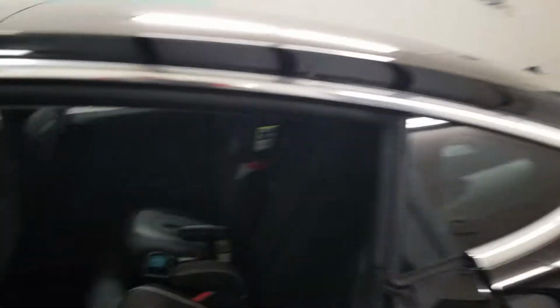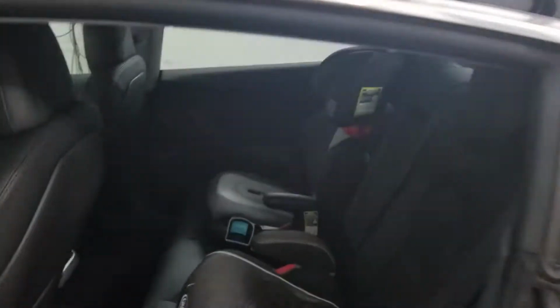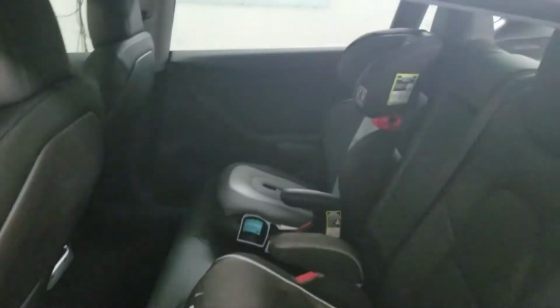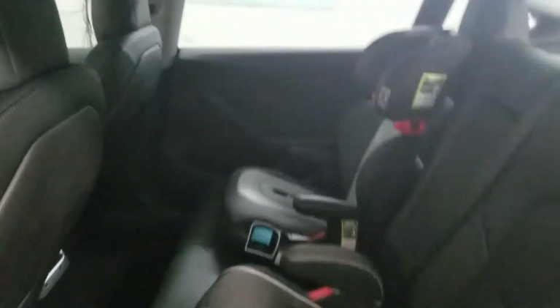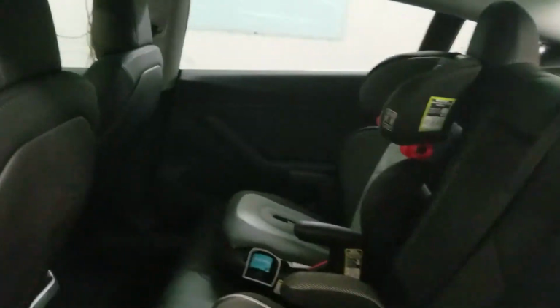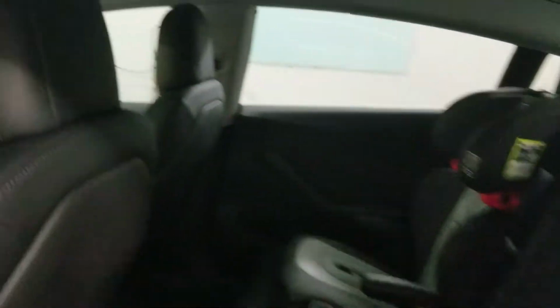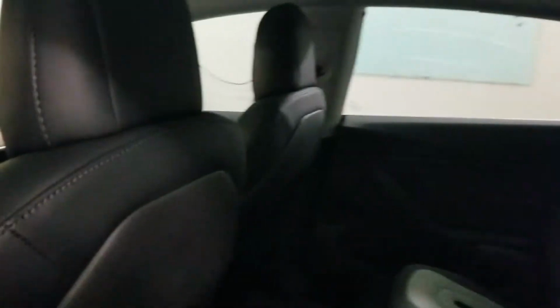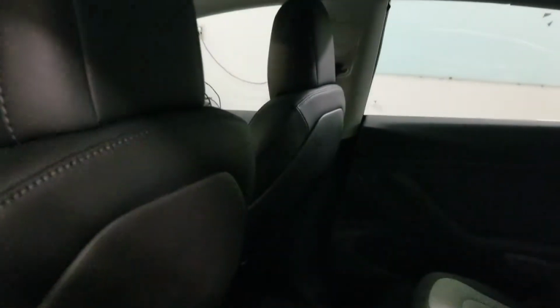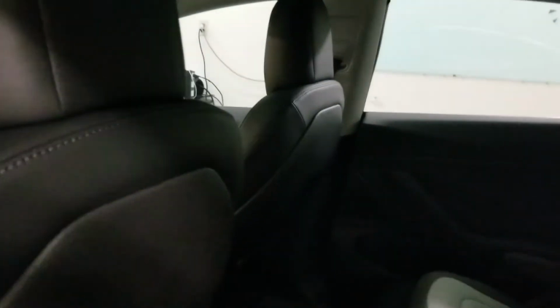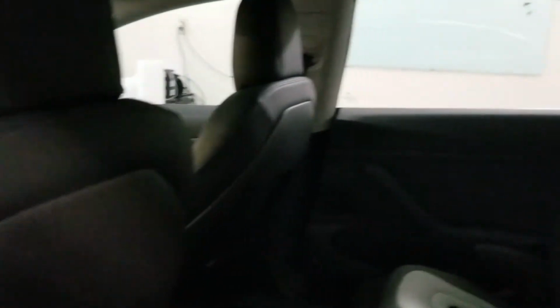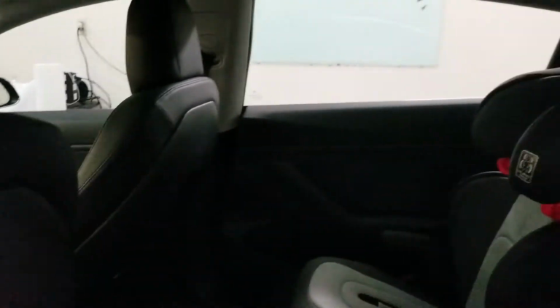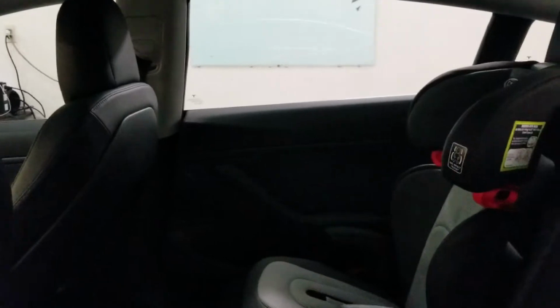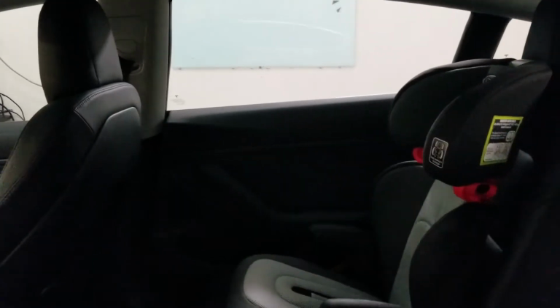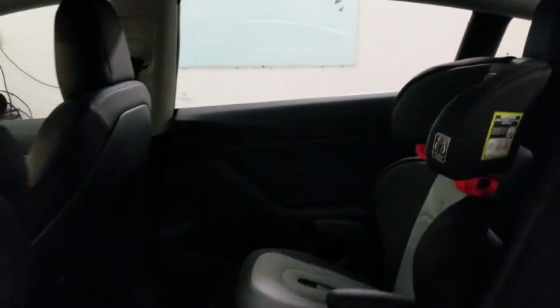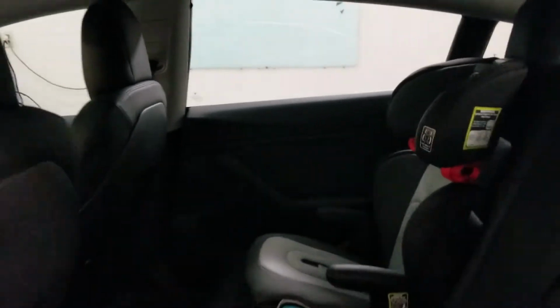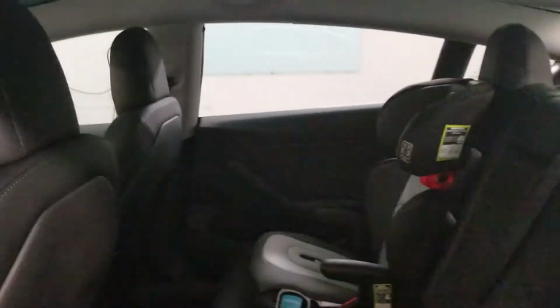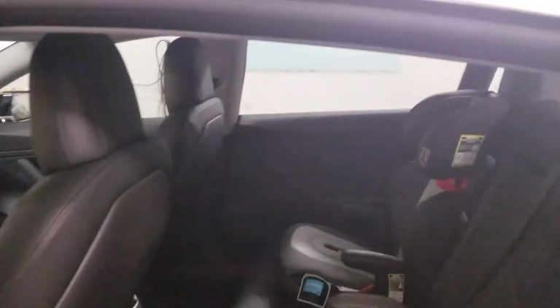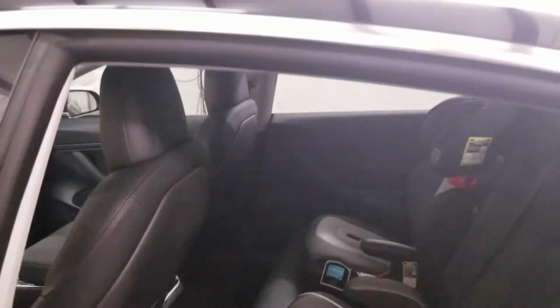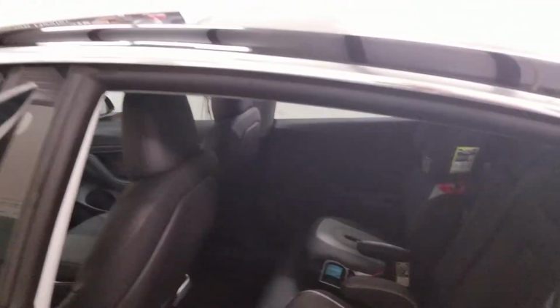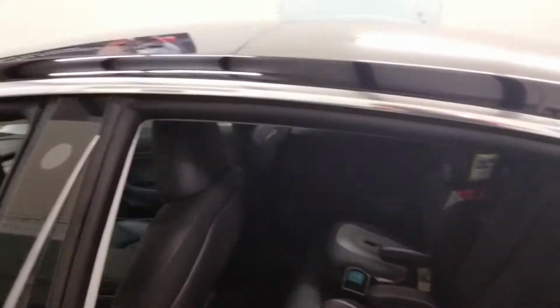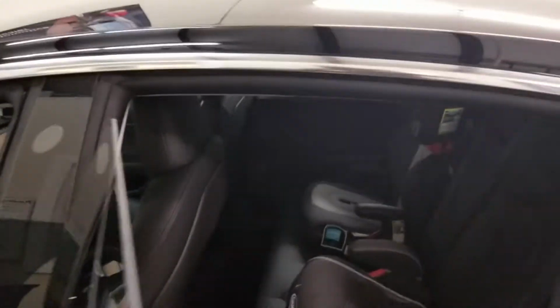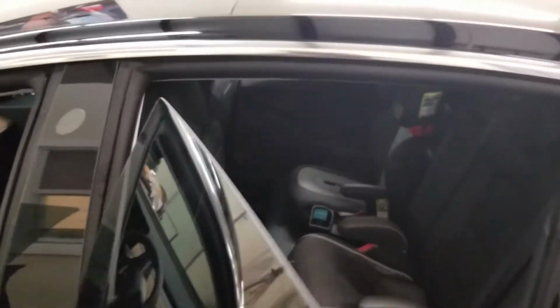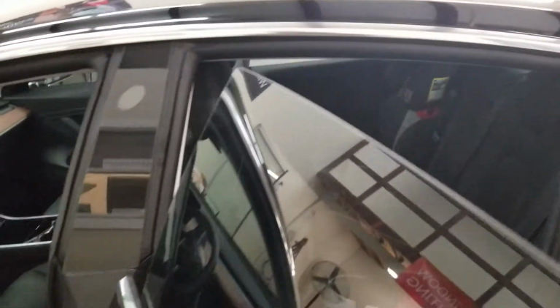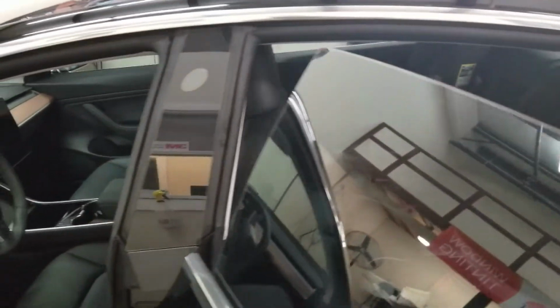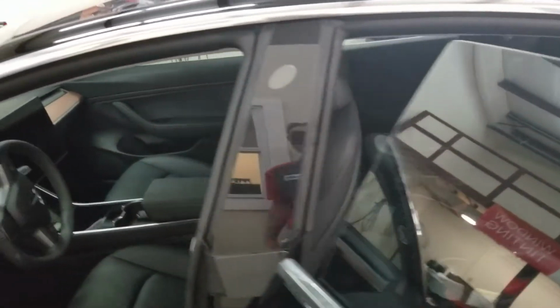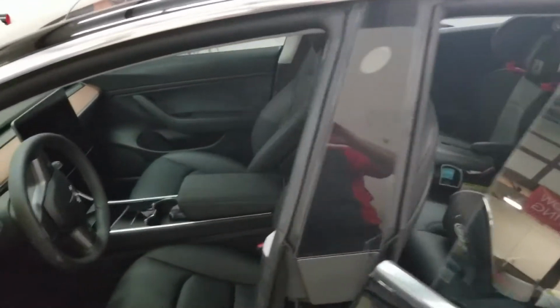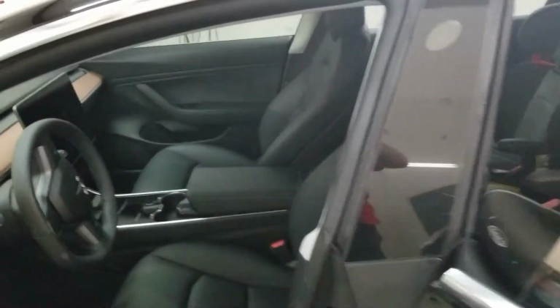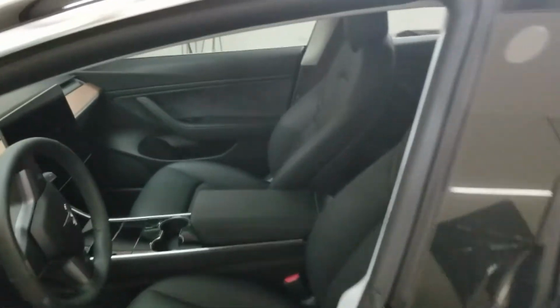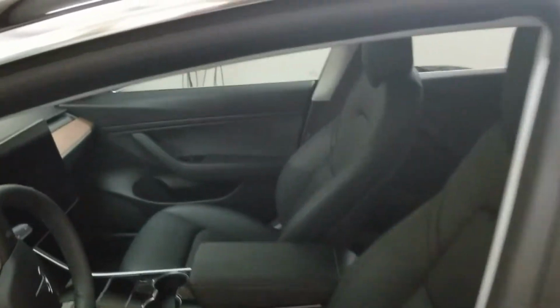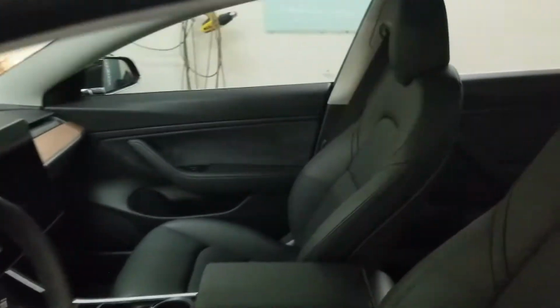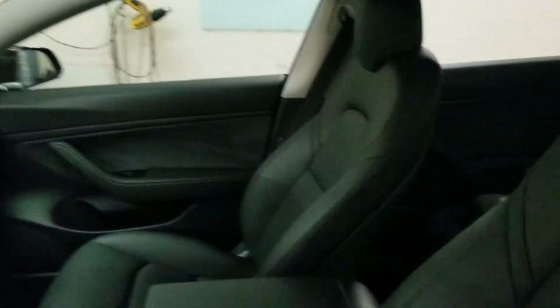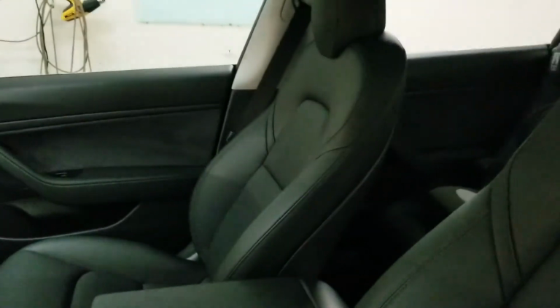This Model 3 doesn't need to be dark for the tint to do a job of keeping the heat out and the glare out.